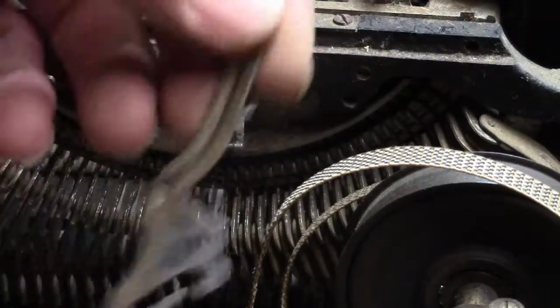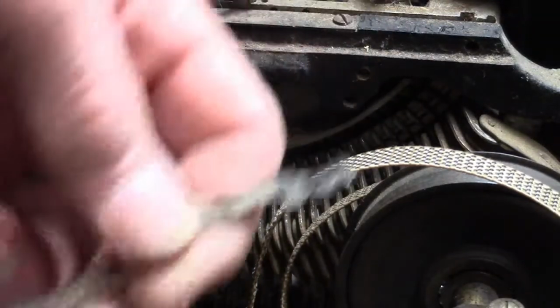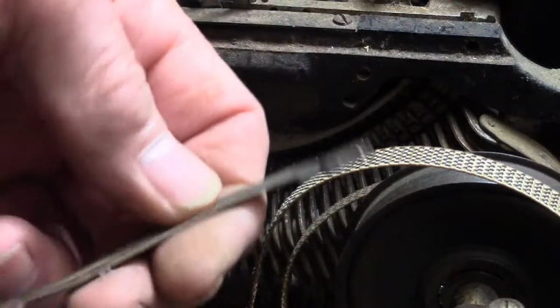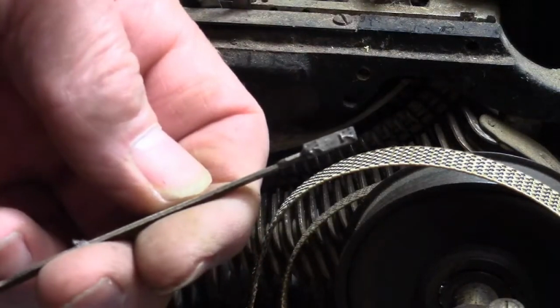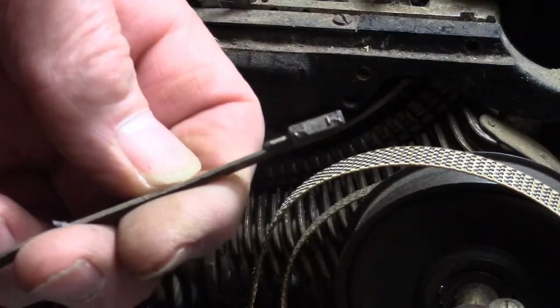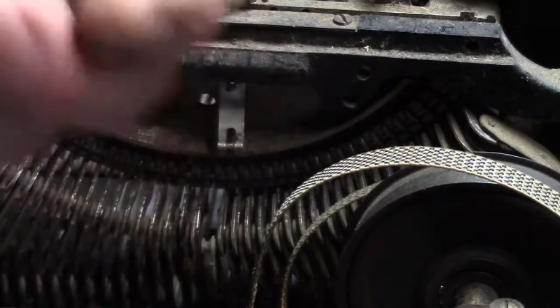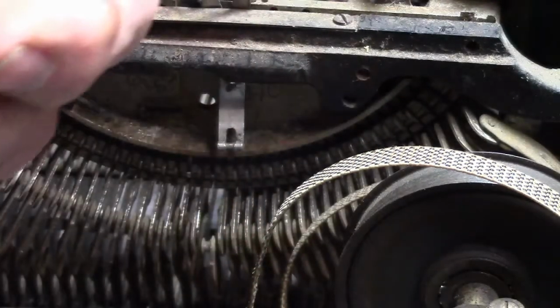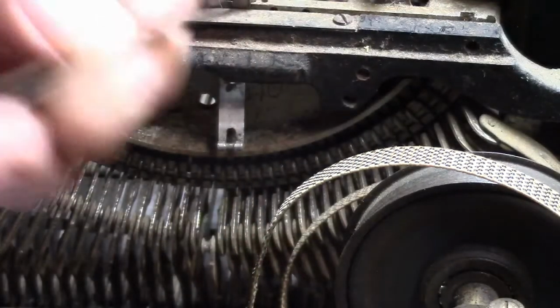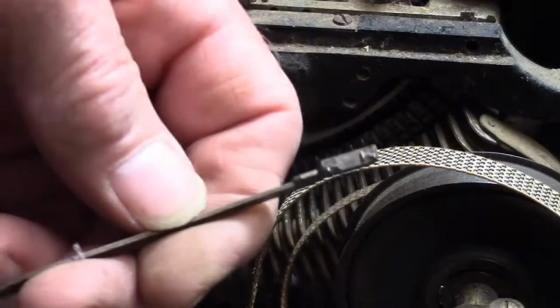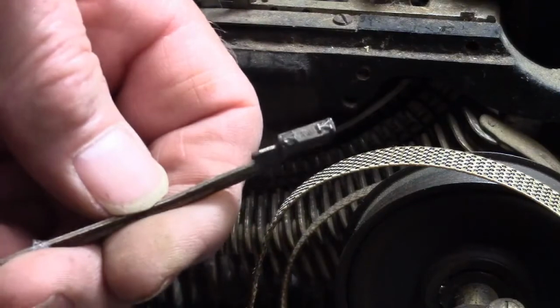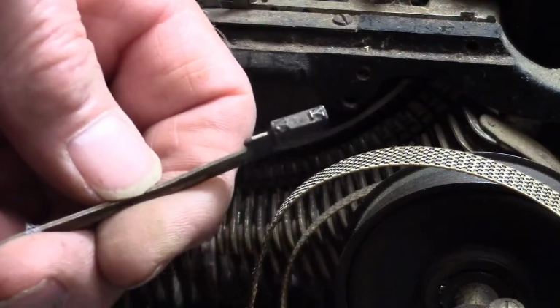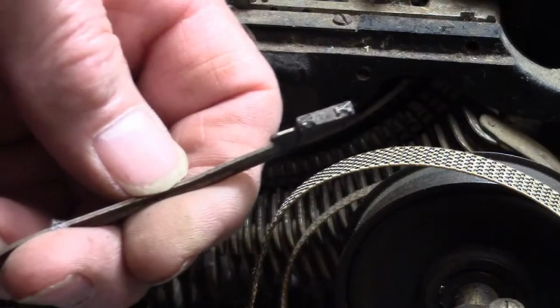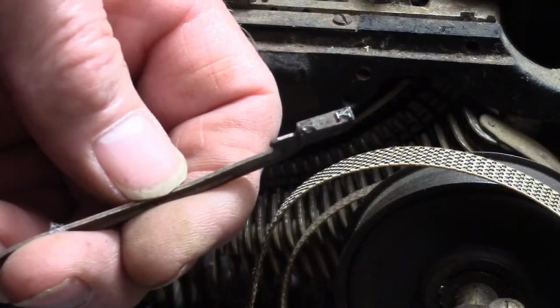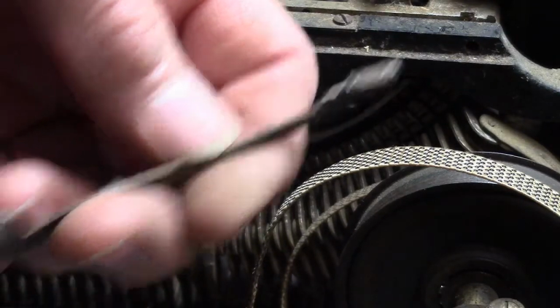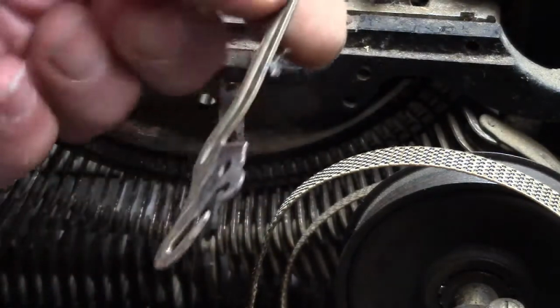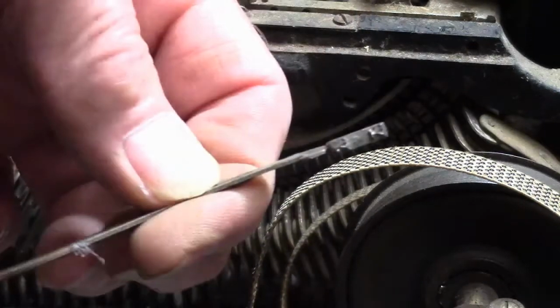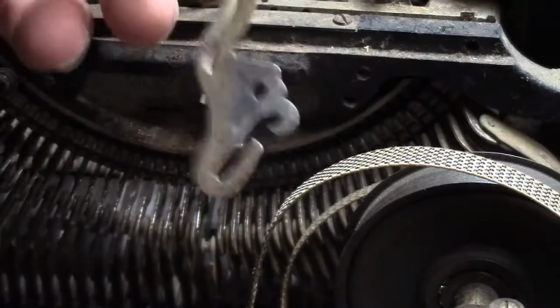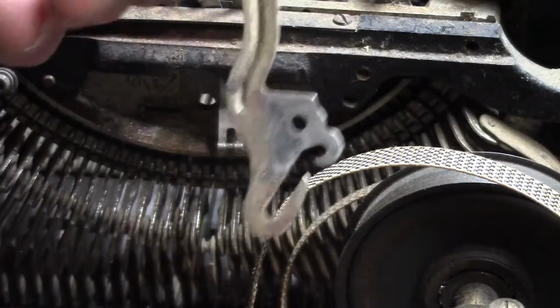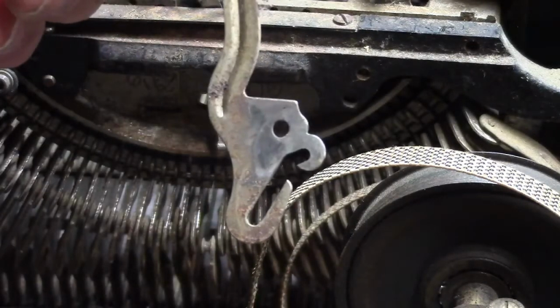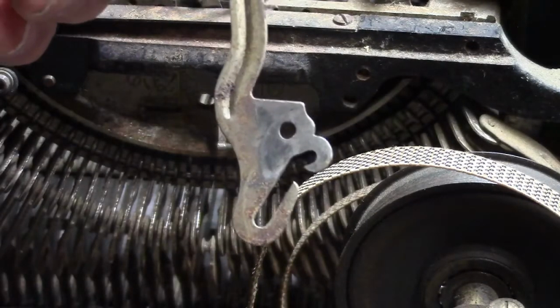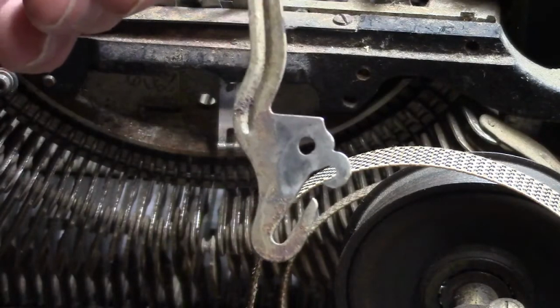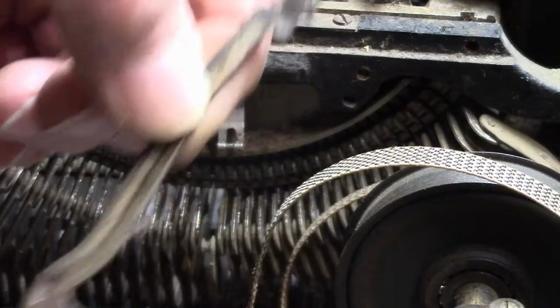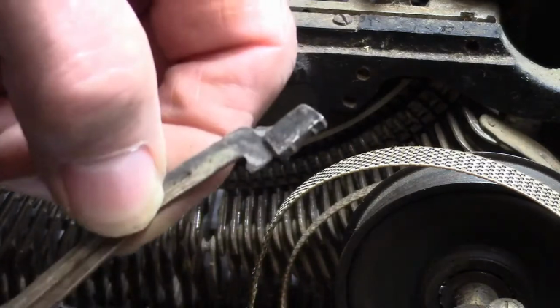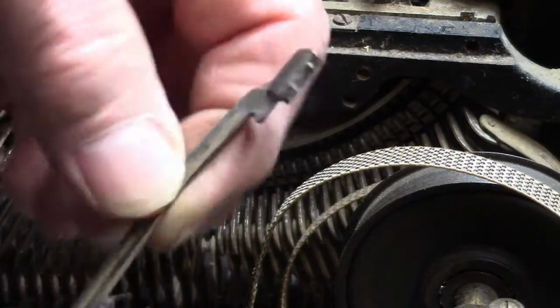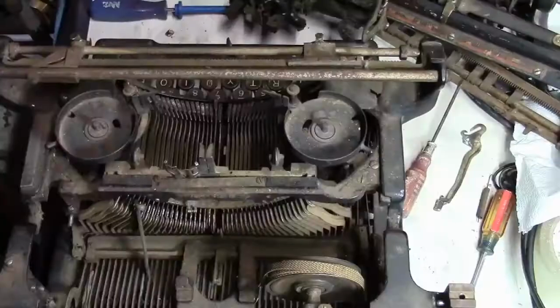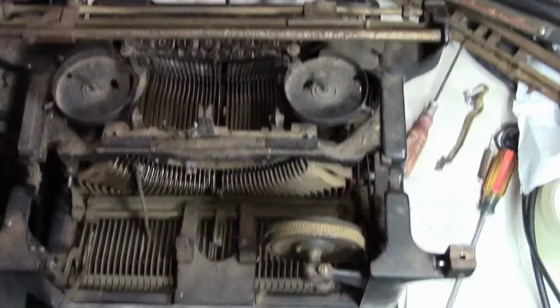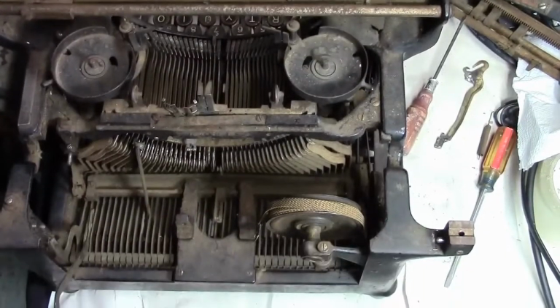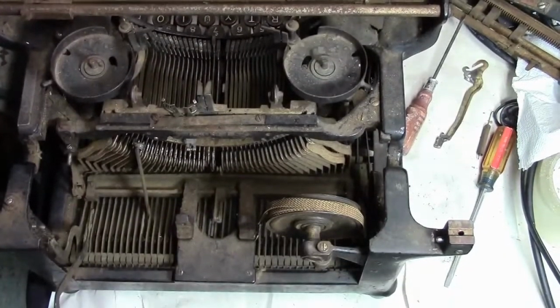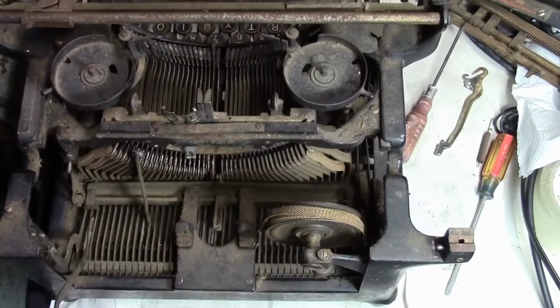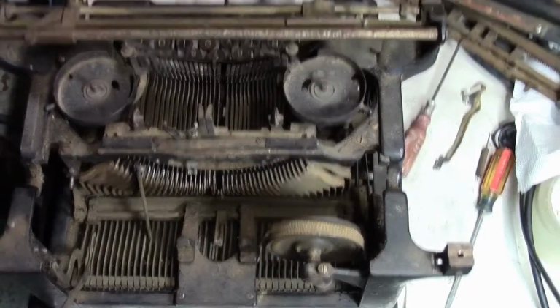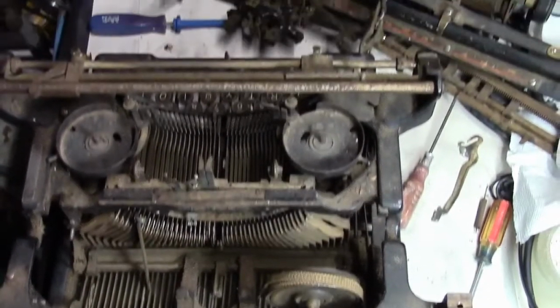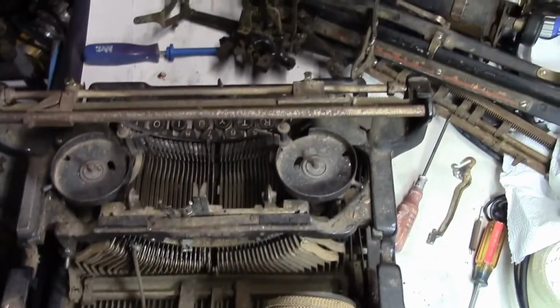And there it is — this is the Y key. And there it is. The fun part is going to be putting all this back together.